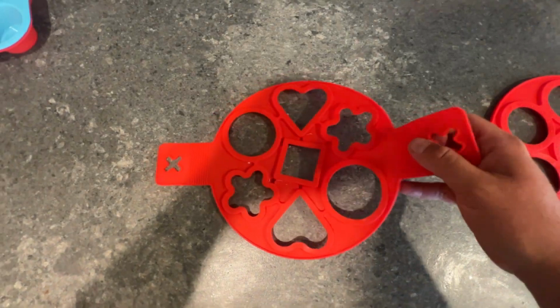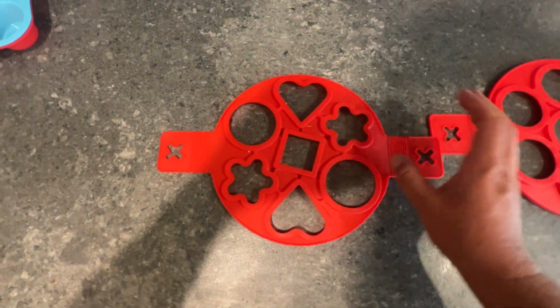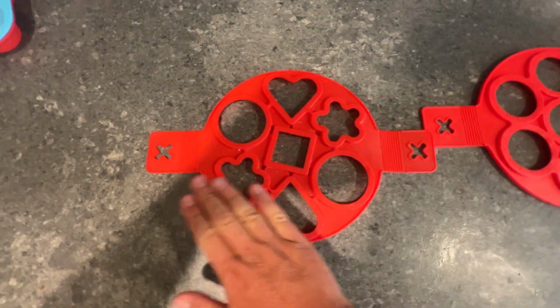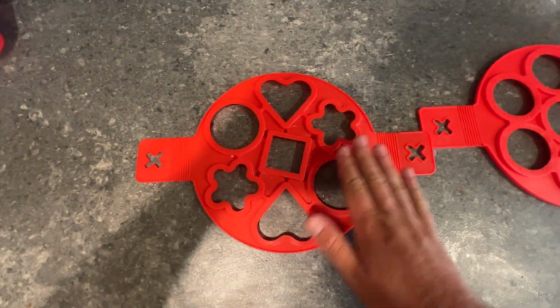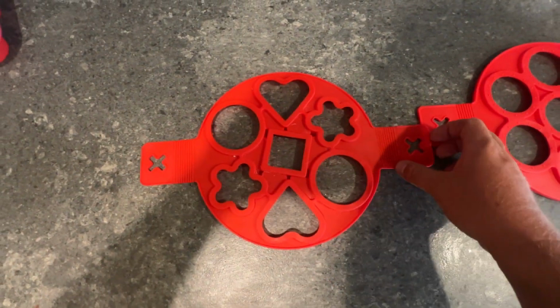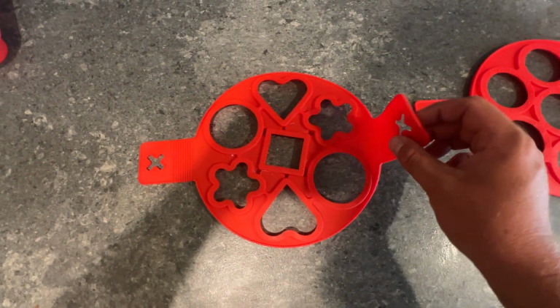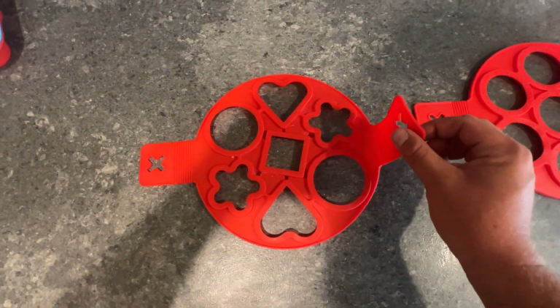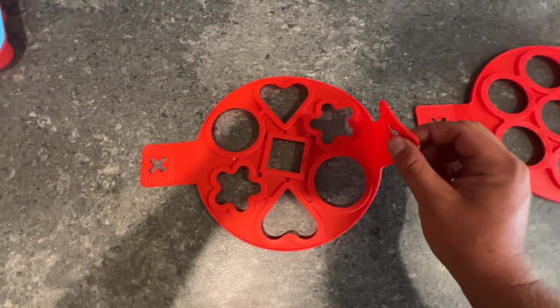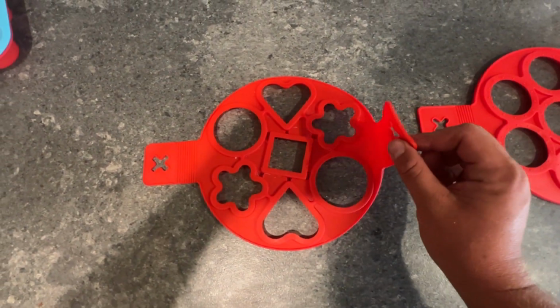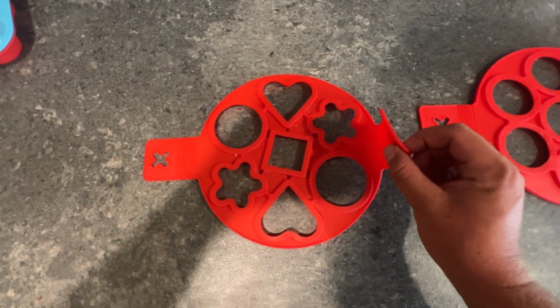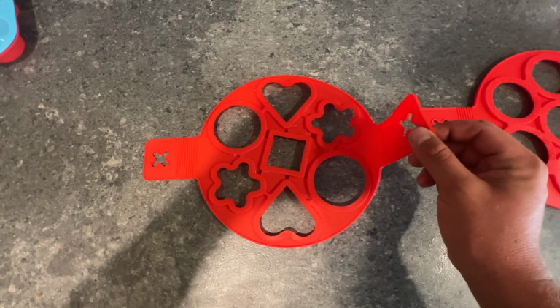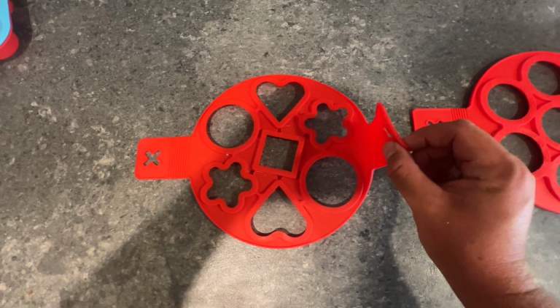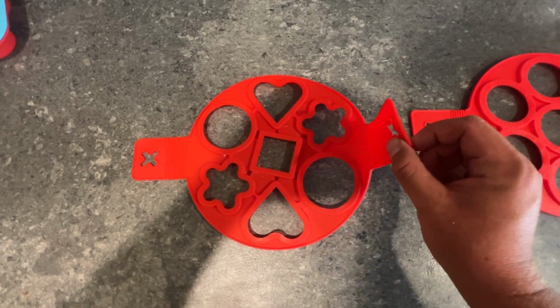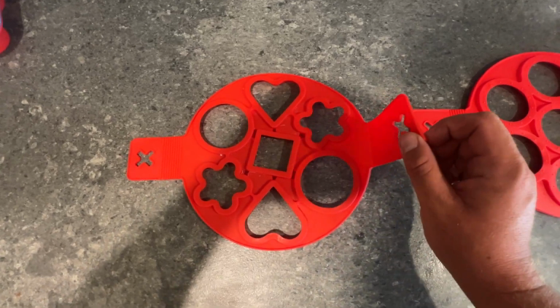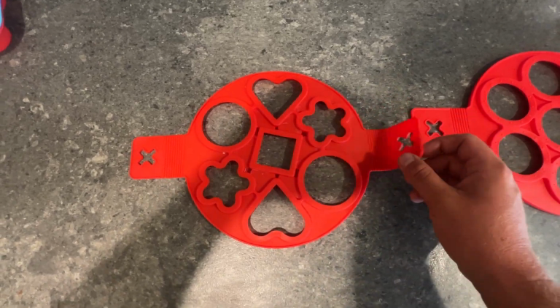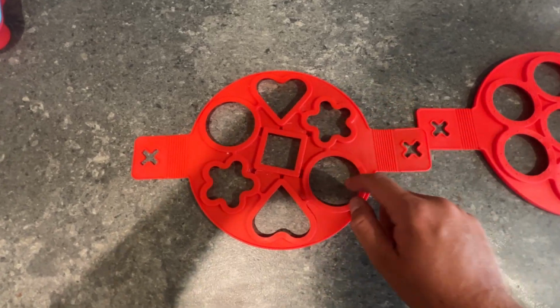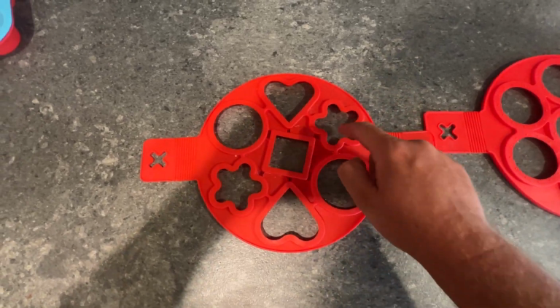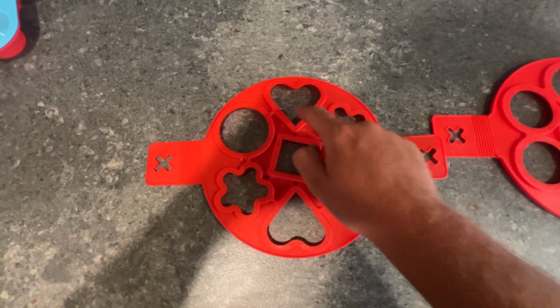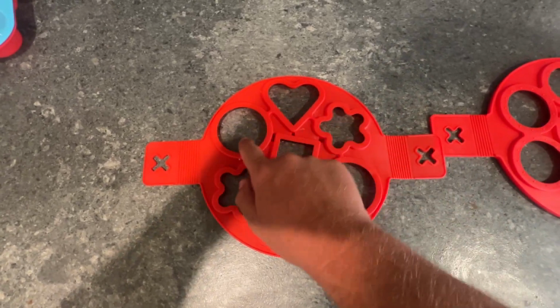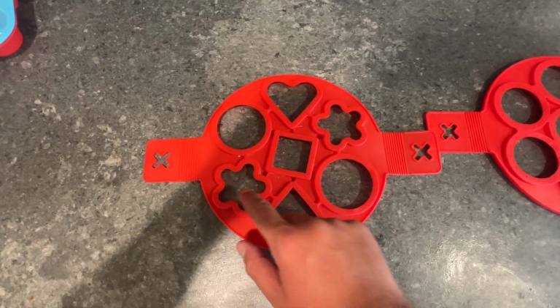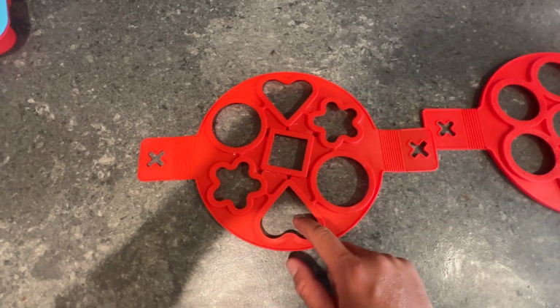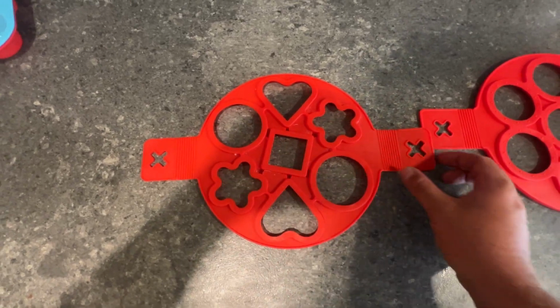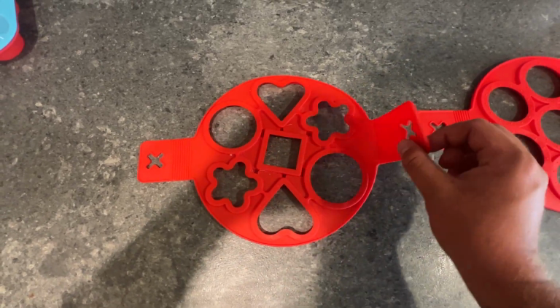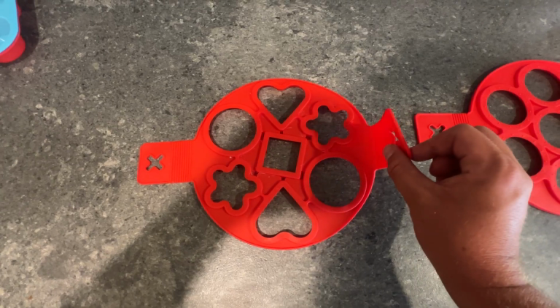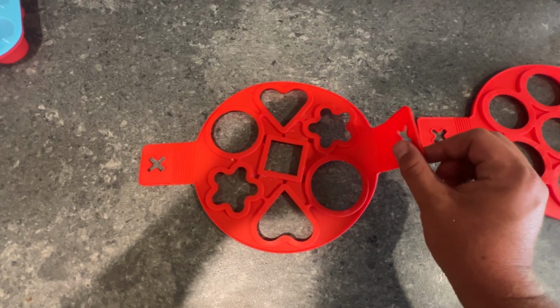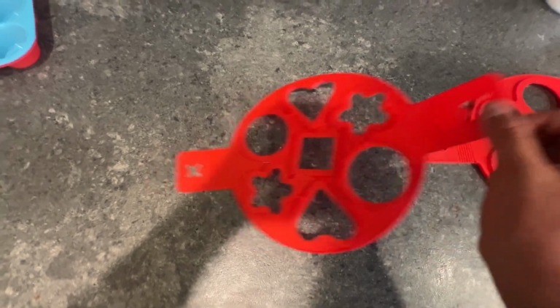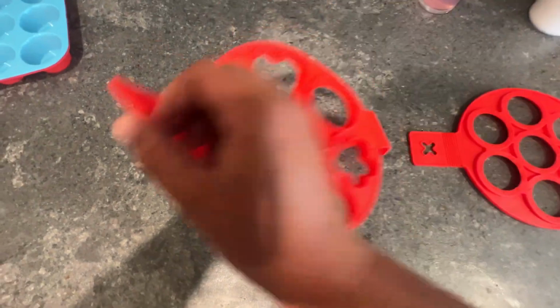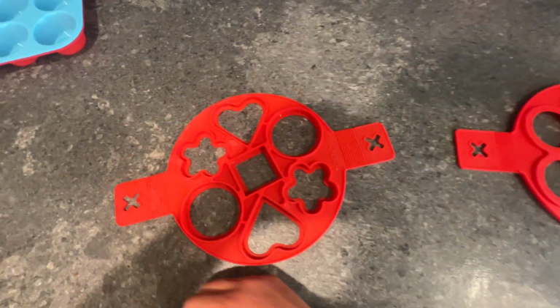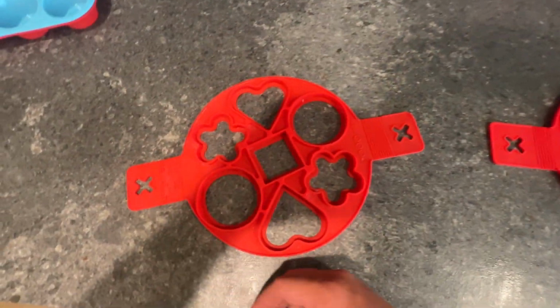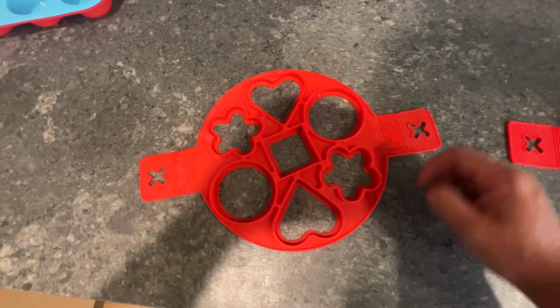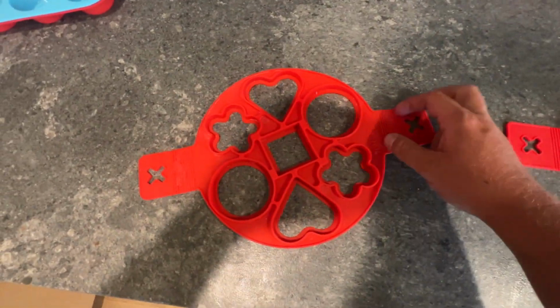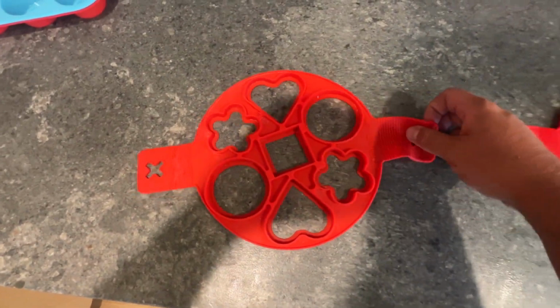So what you do is you lay this across your pan, these little sides kind of come up on the edge of the pan, and then you could pour your batter in each shape. And since this is up on the edge, it makes it easy to flip over when you're ready to flip them.